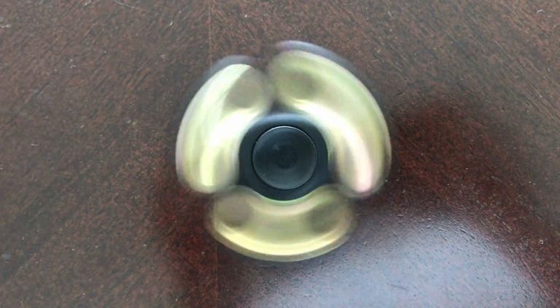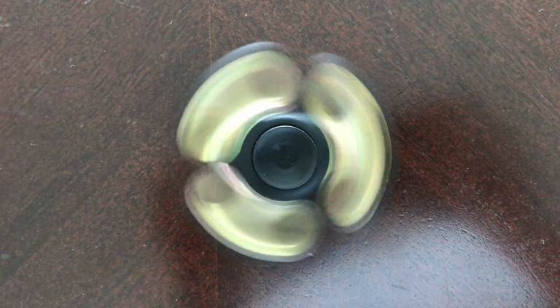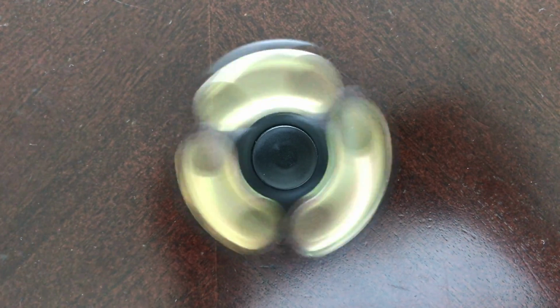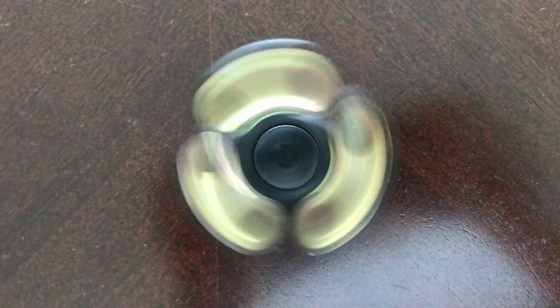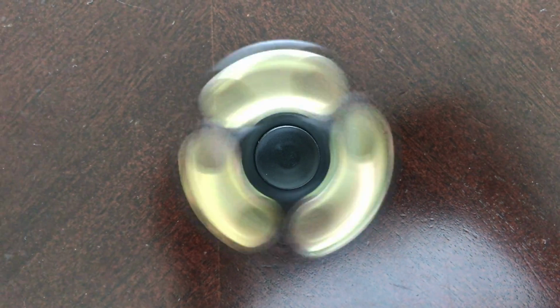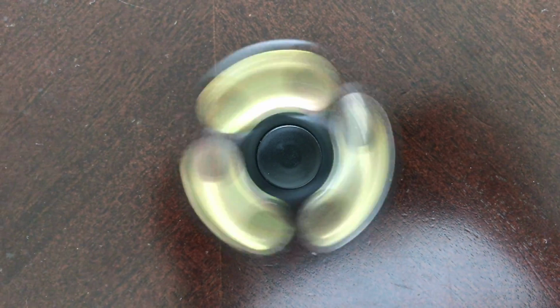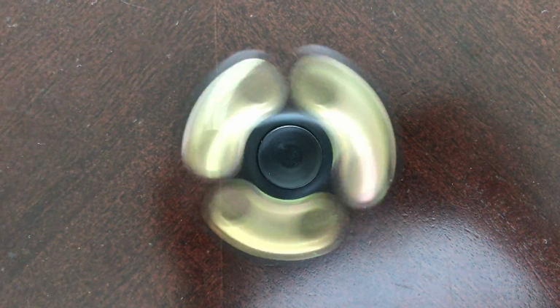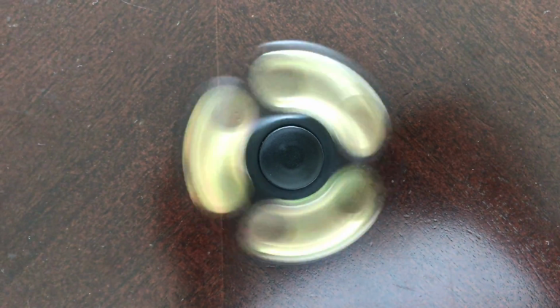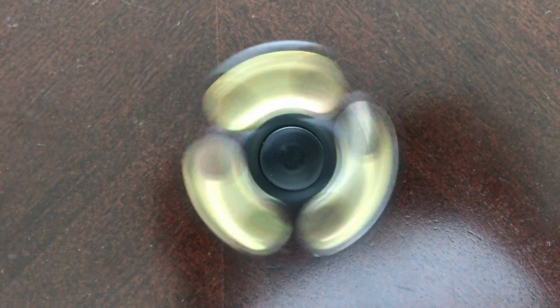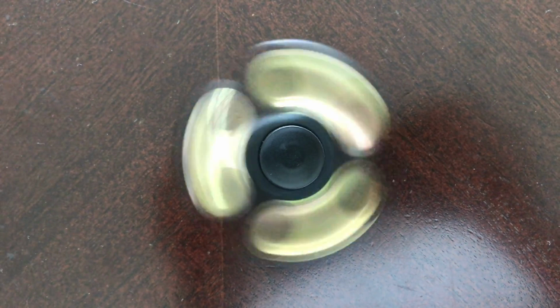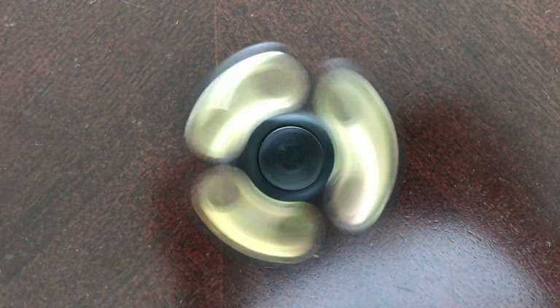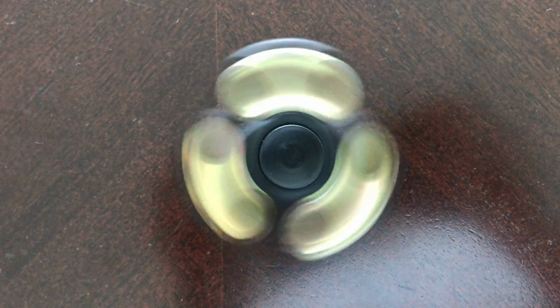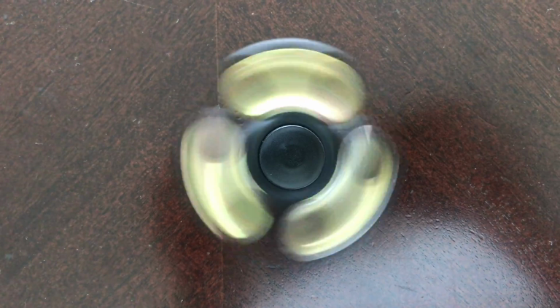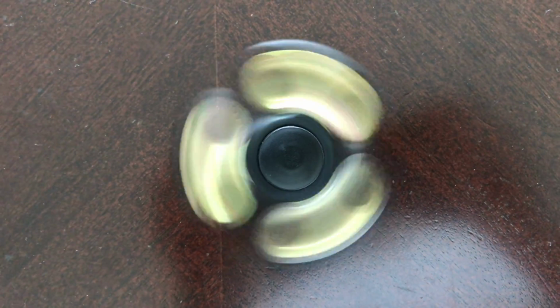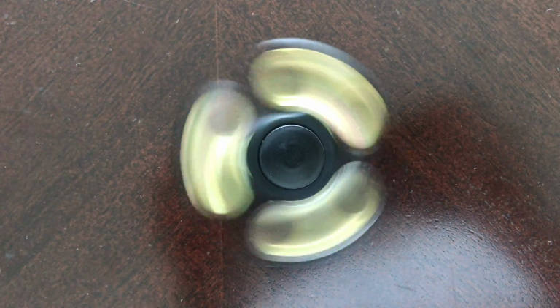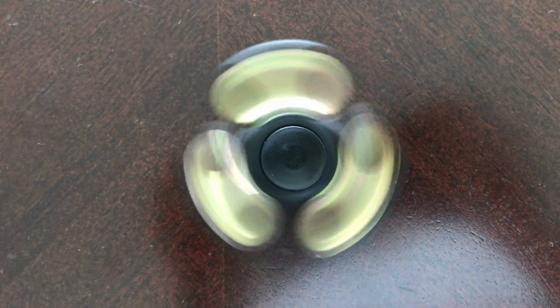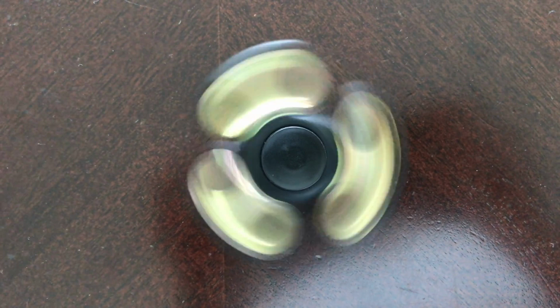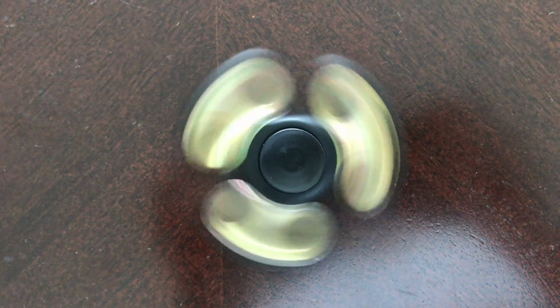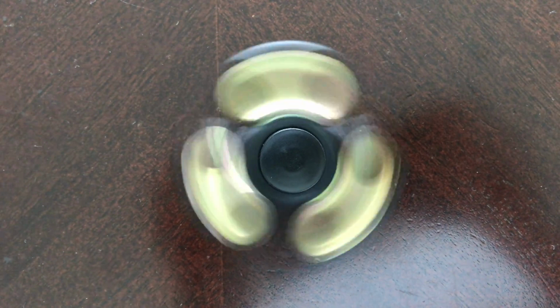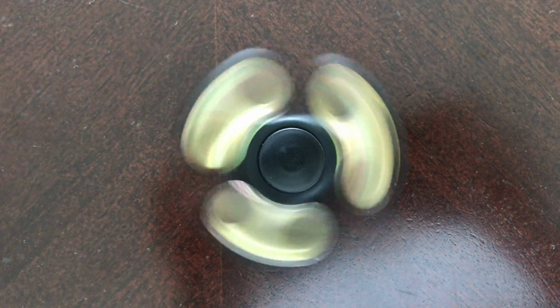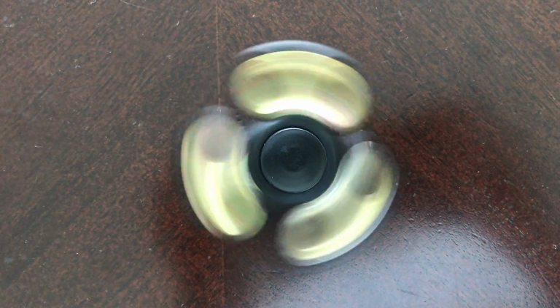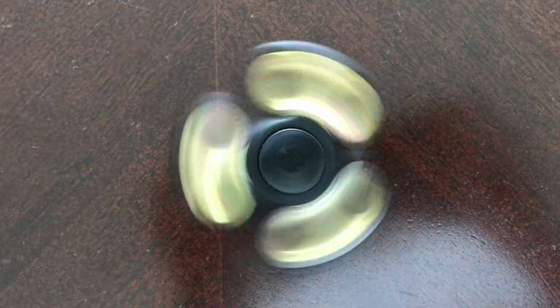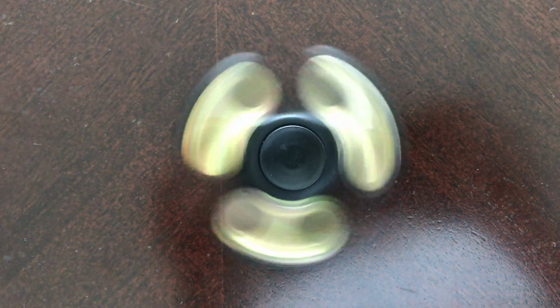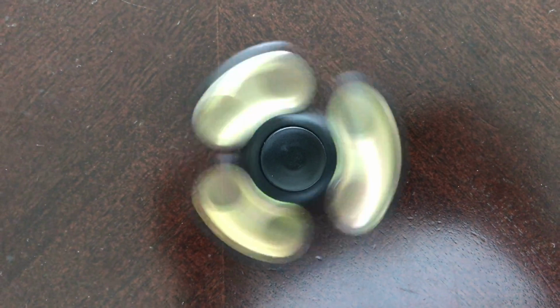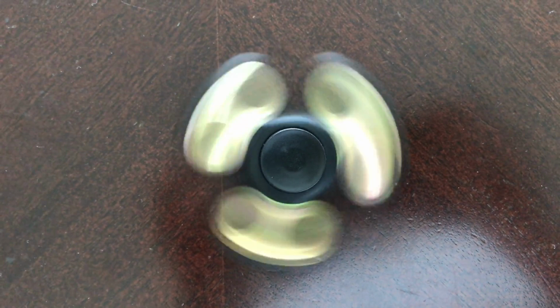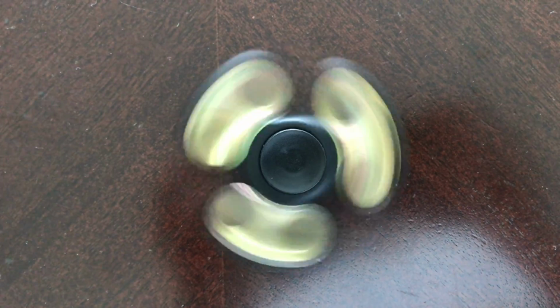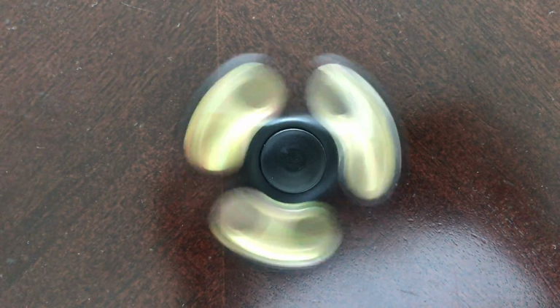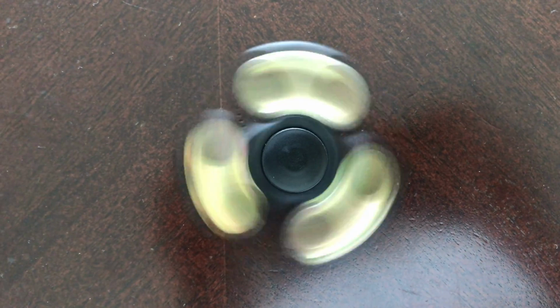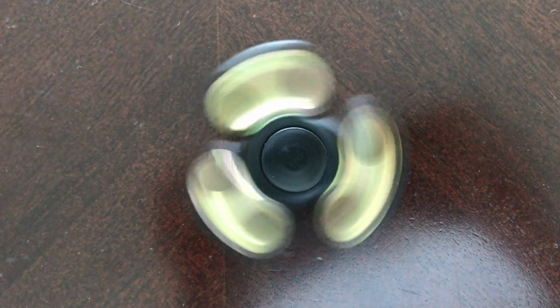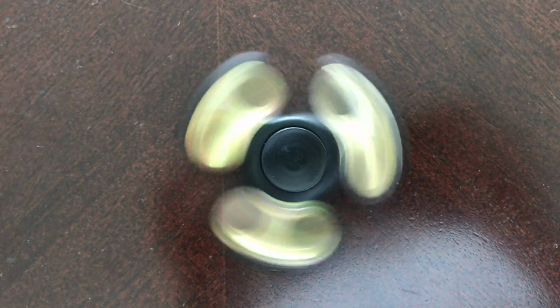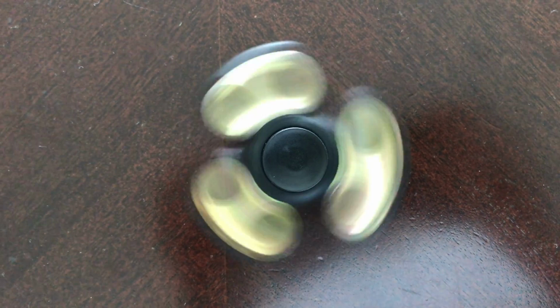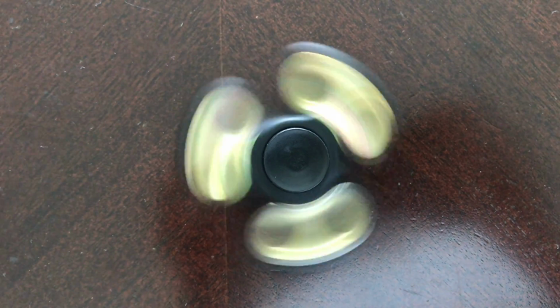This one spins for just a minute or two, not very long. You can see a nice example here of the wagon wheel effect, where the frame rate of the camera matches up perfectly to make it look like it's actually spinning backwards, but of course it's not.